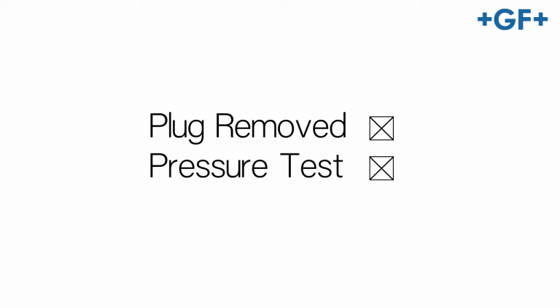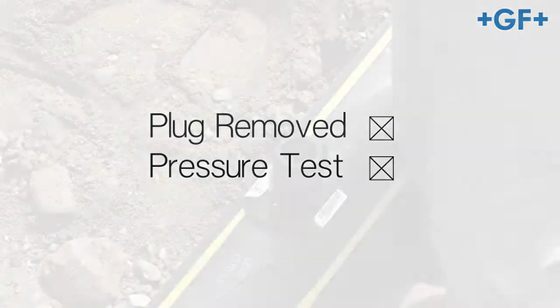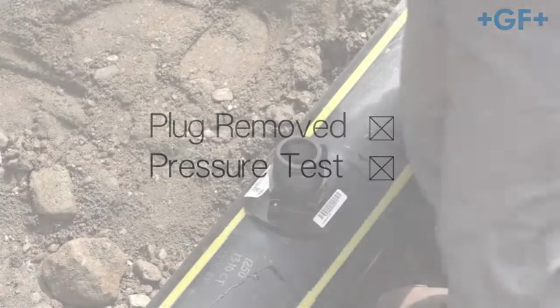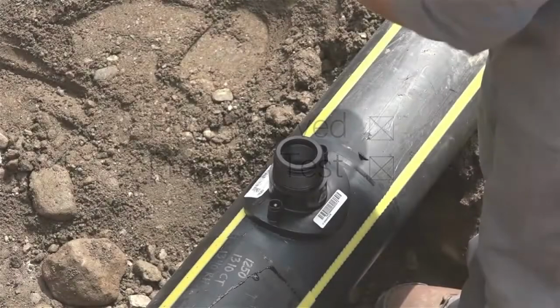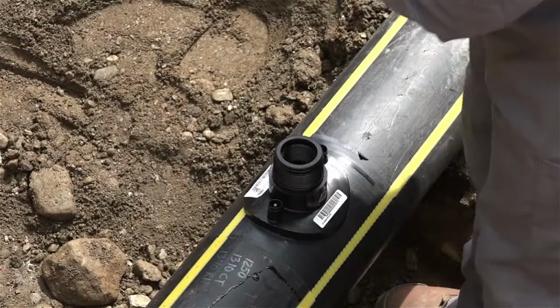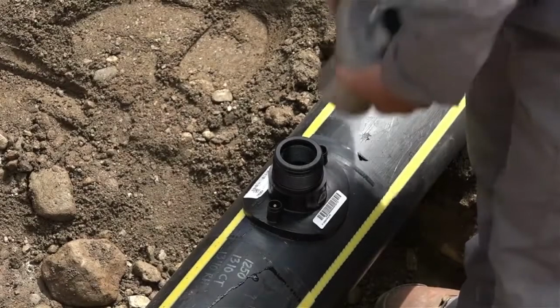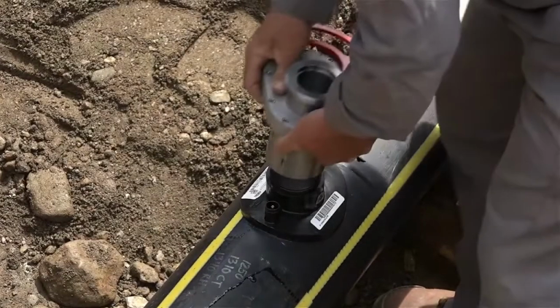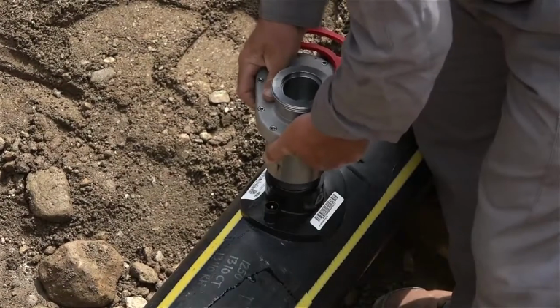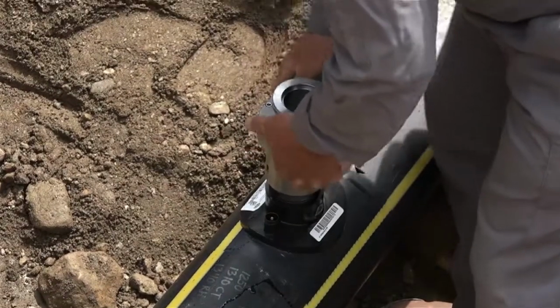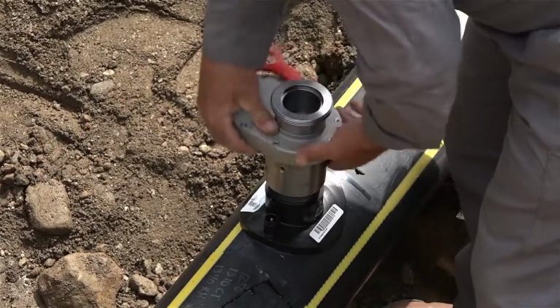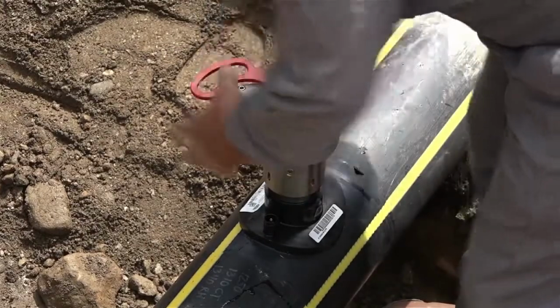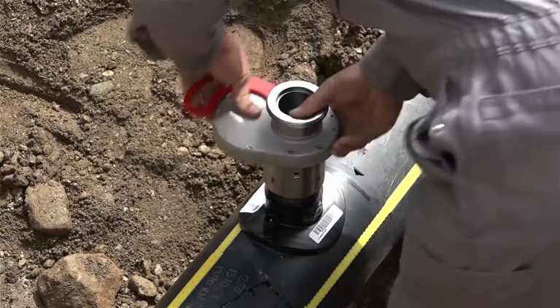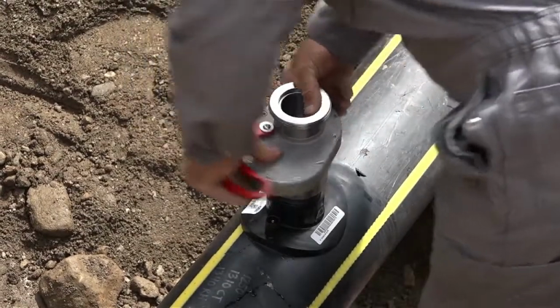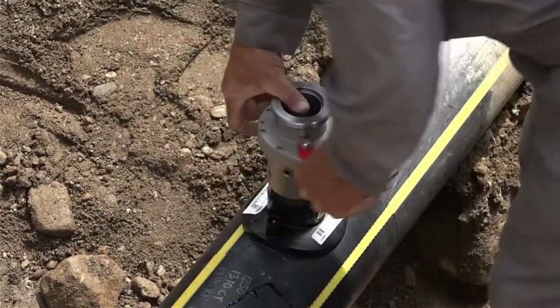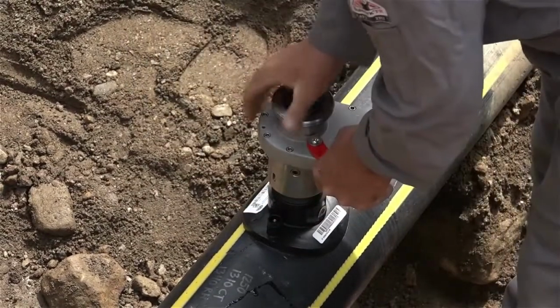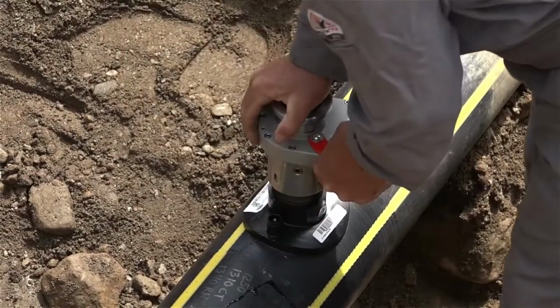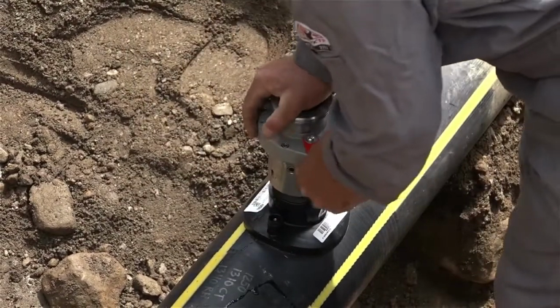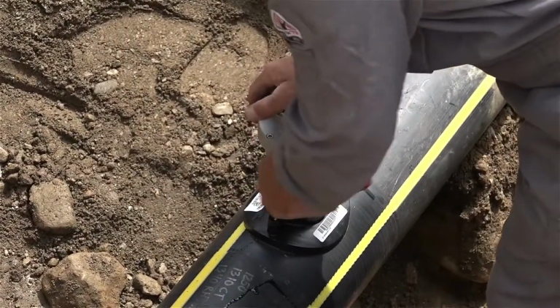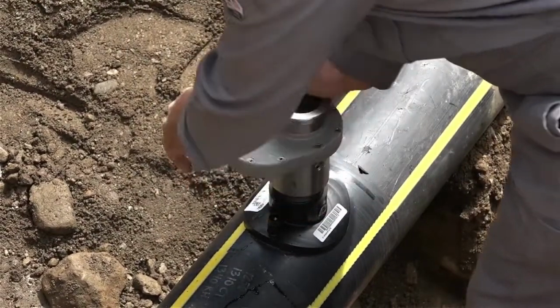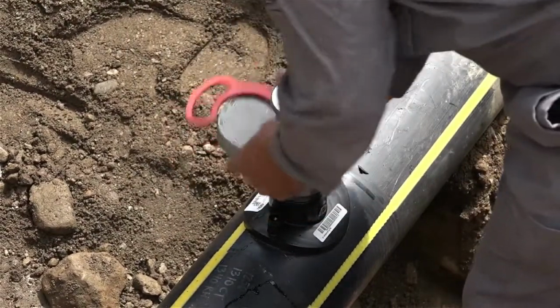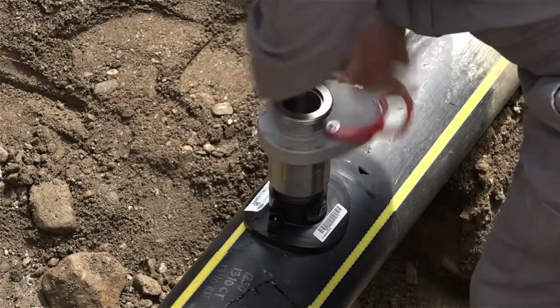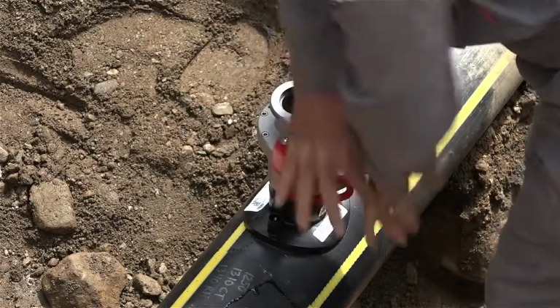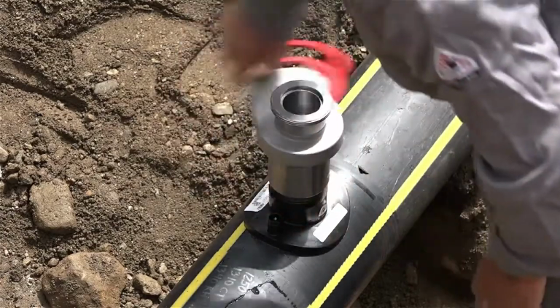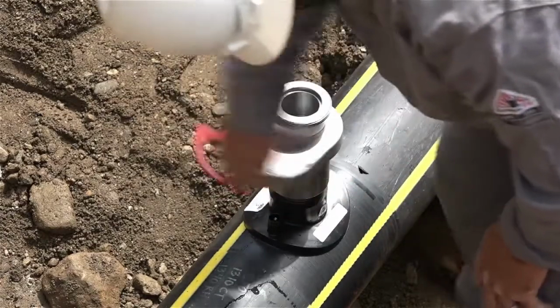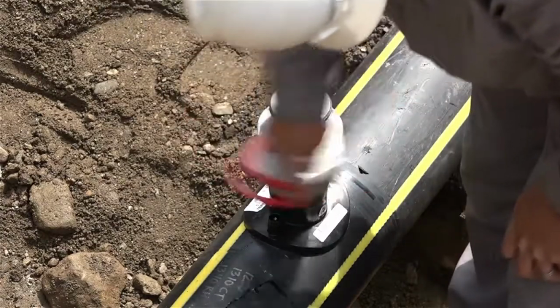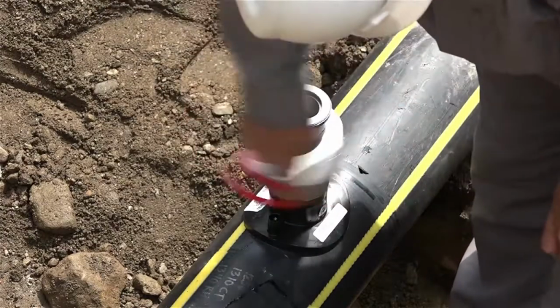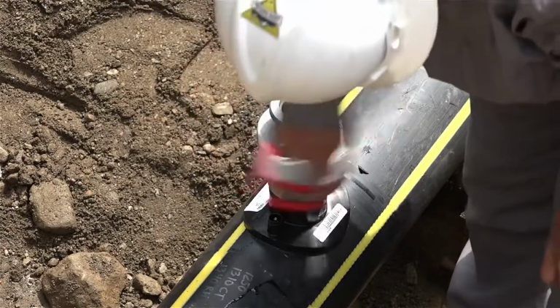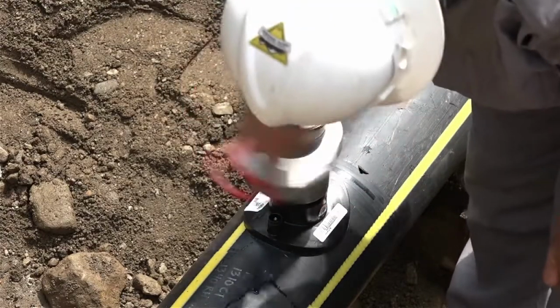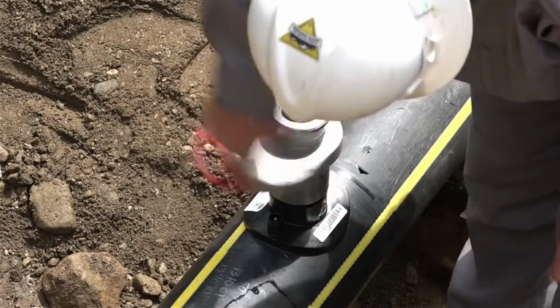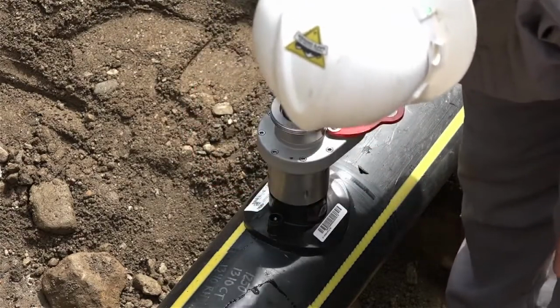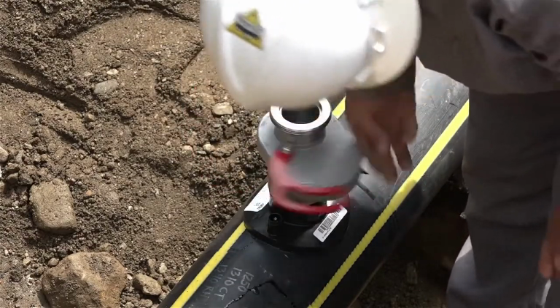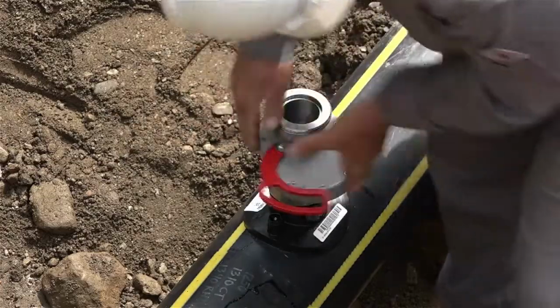With the pressure test complete, place the valve and fitting adapter assembly on the Versatap fitting. Turn the adapter counterclockwise until the thread engagement between the fitting and the adapter are seated, then proceed to turn the assembly clockwise until hand tight.